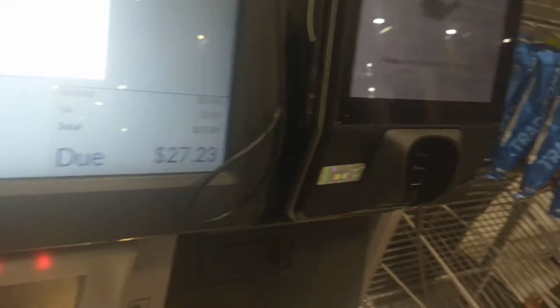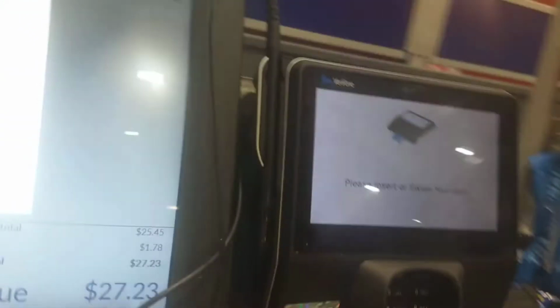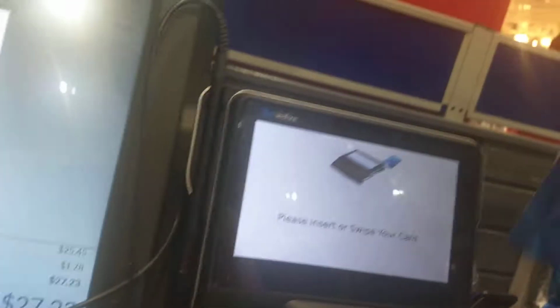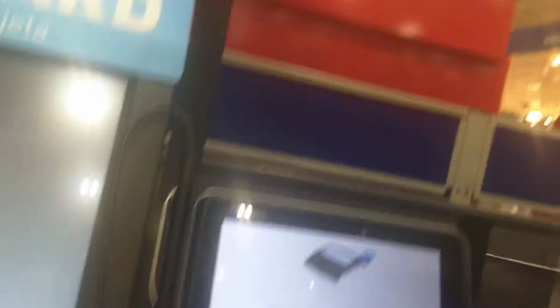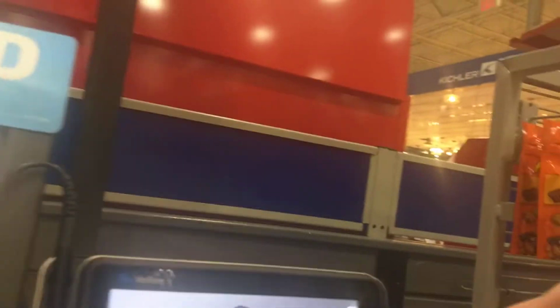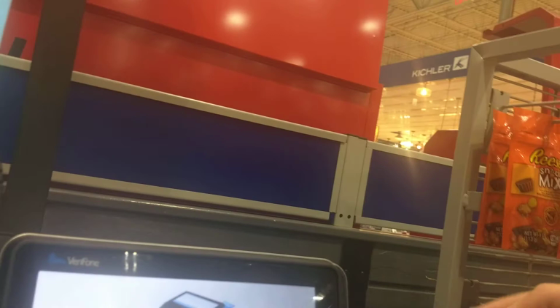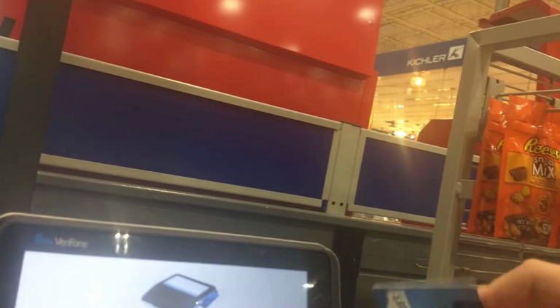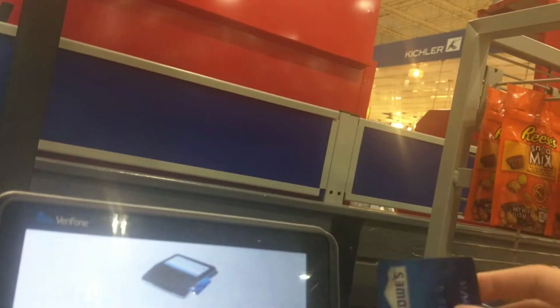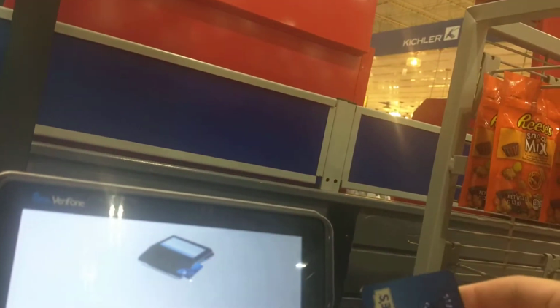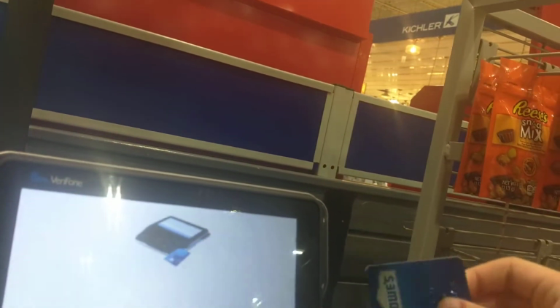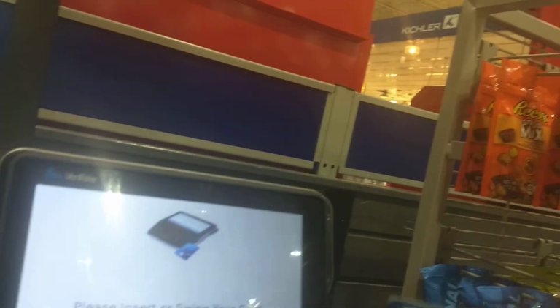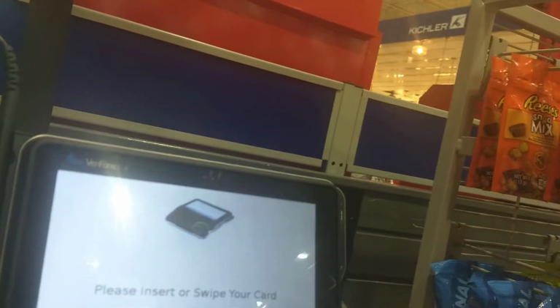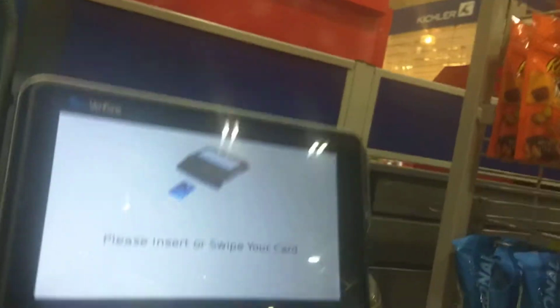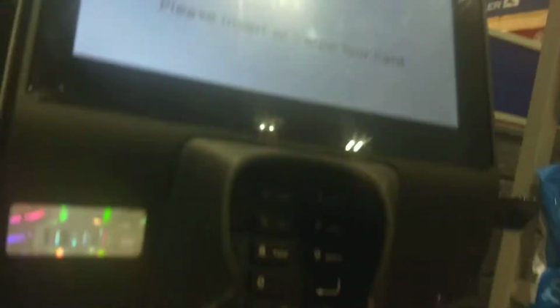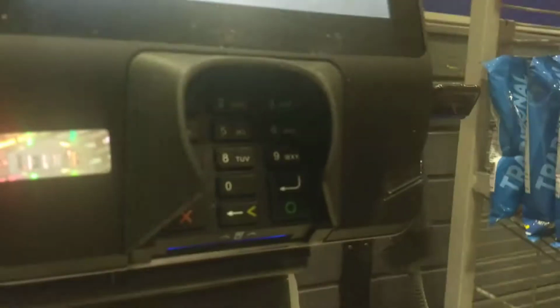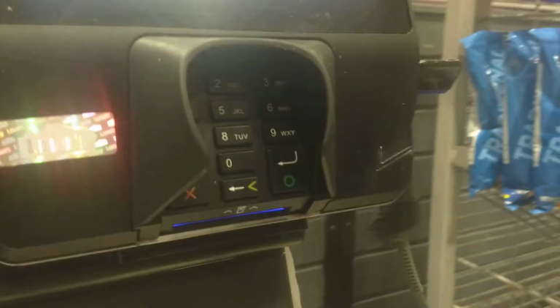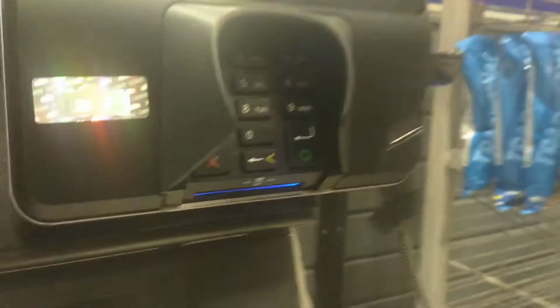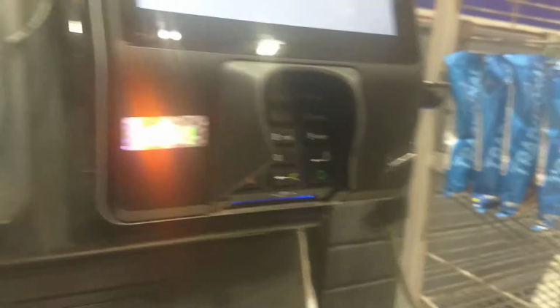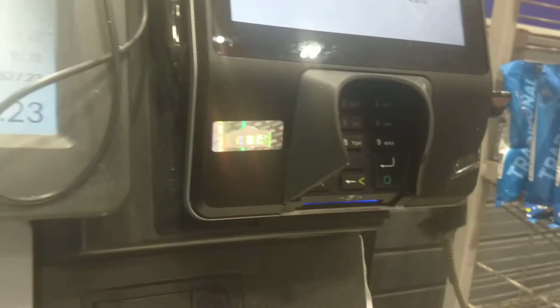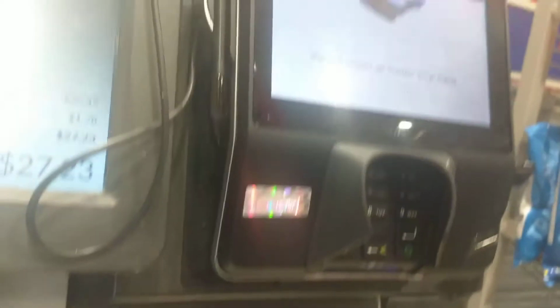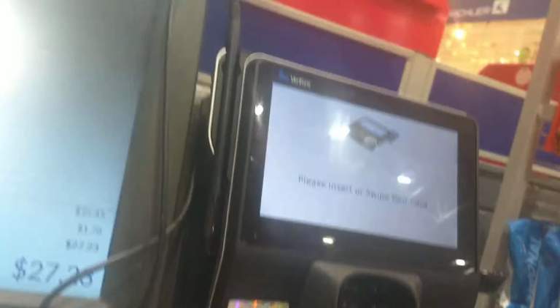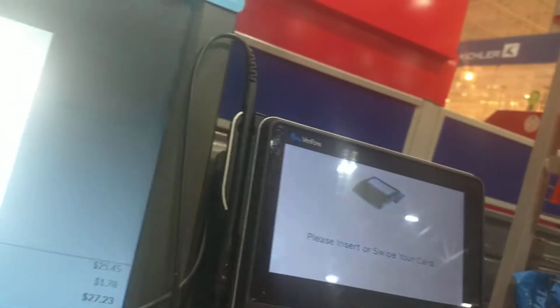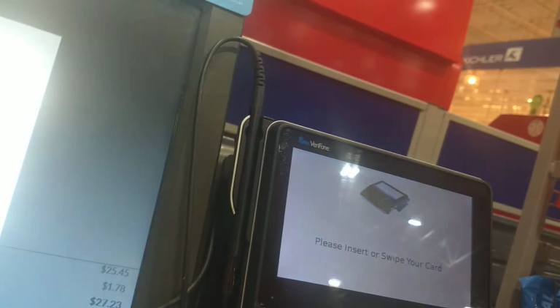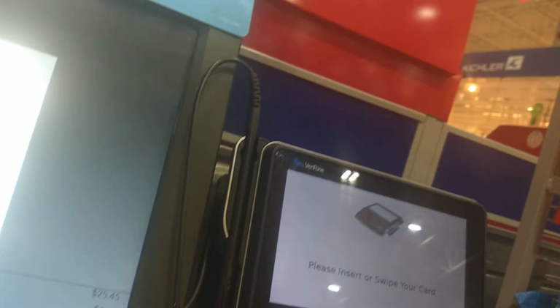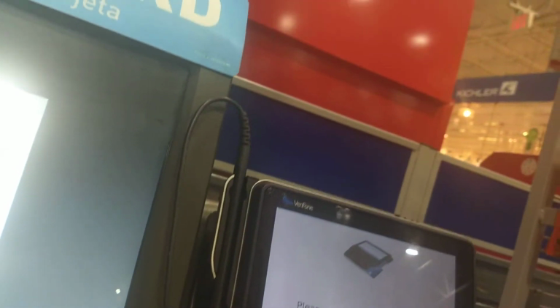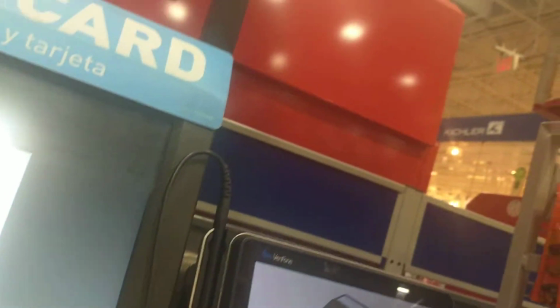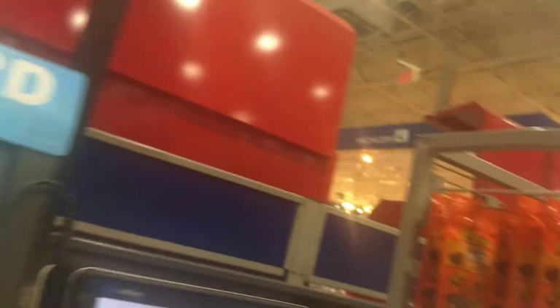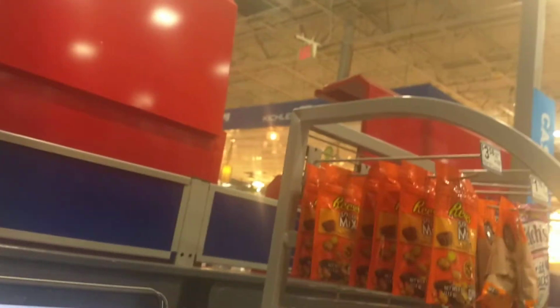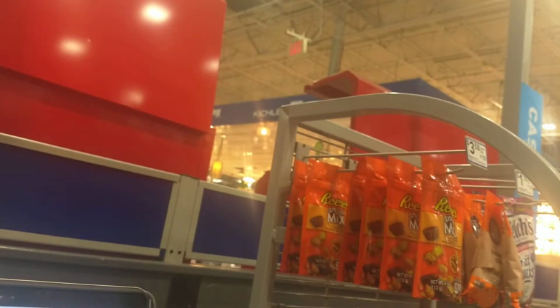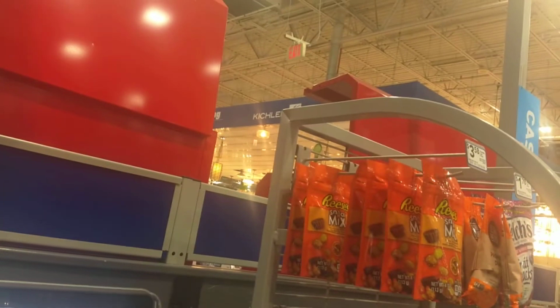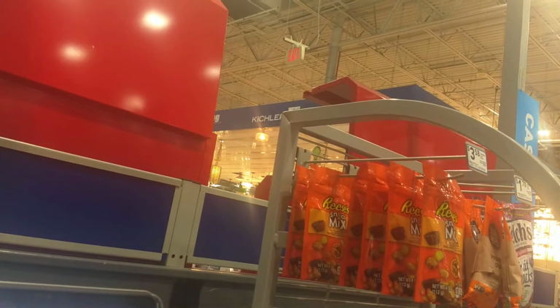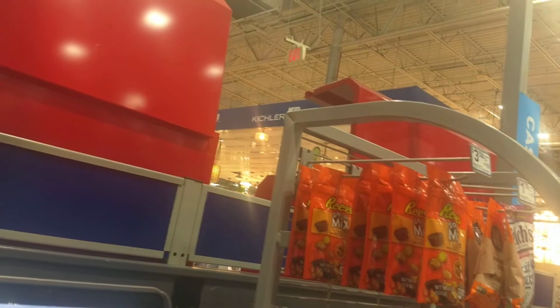Is it a chip or slide? Do you see a chip on there? Look on the card — do you see a chip? No. Okay, then swipe it.